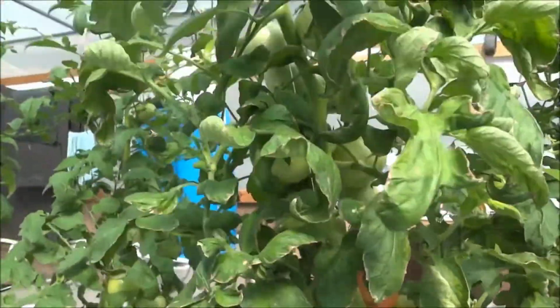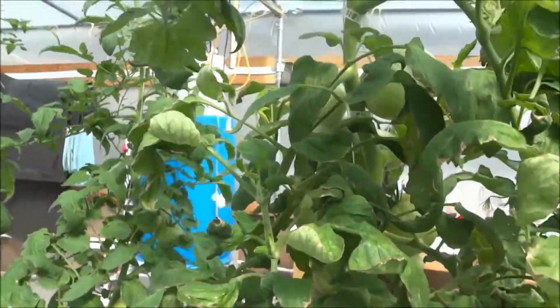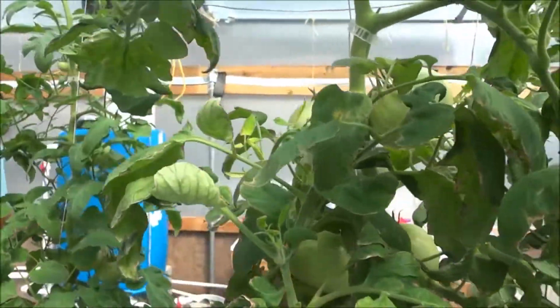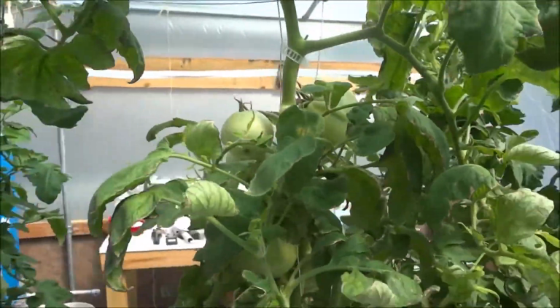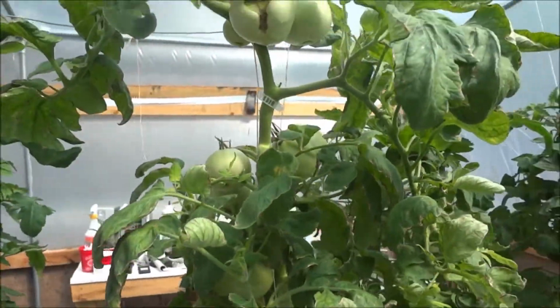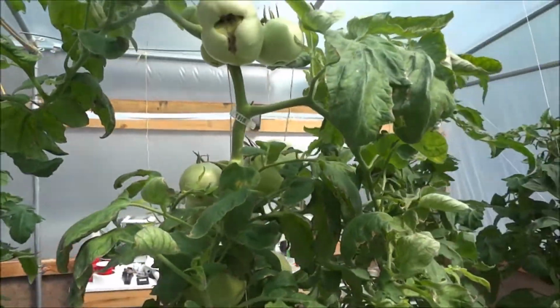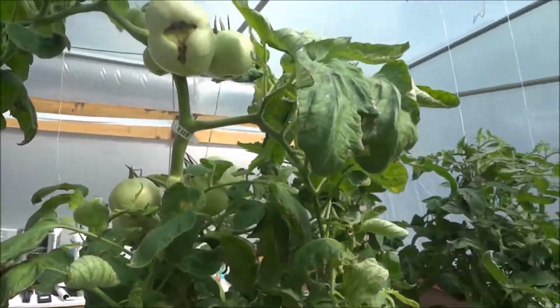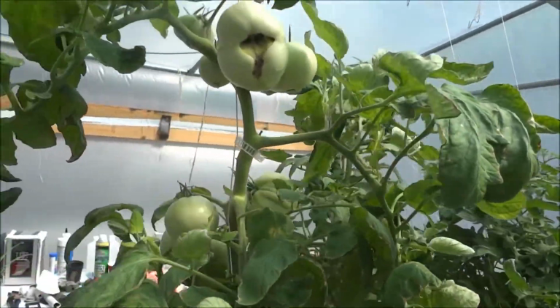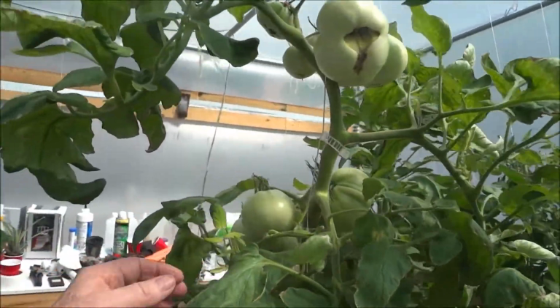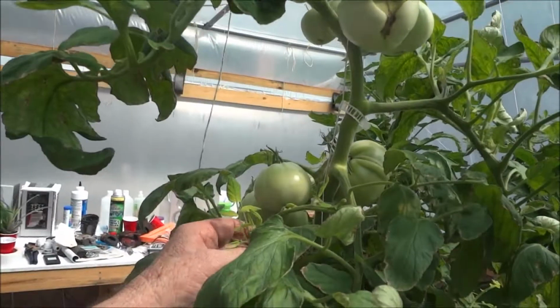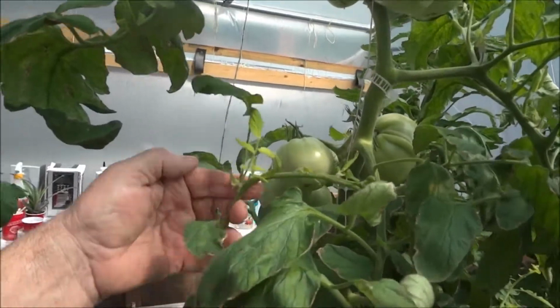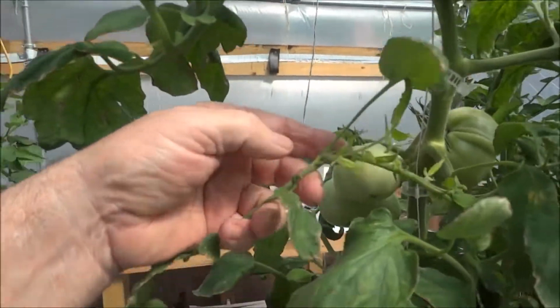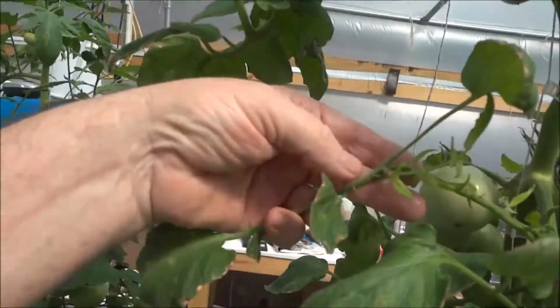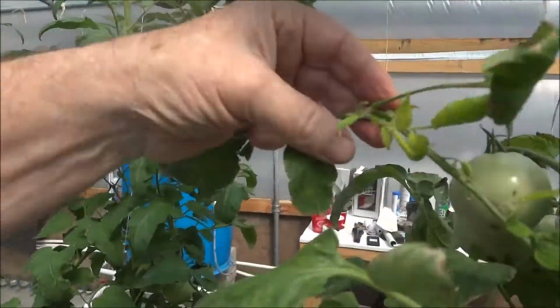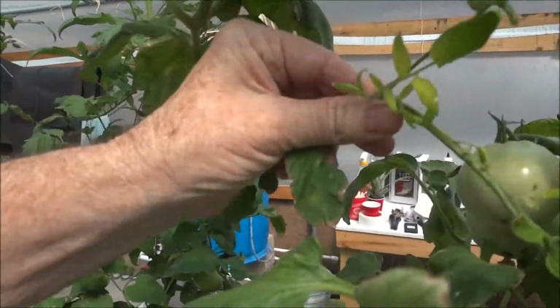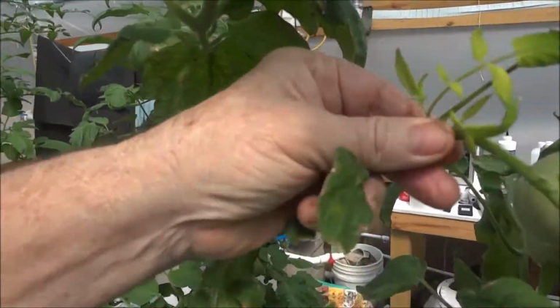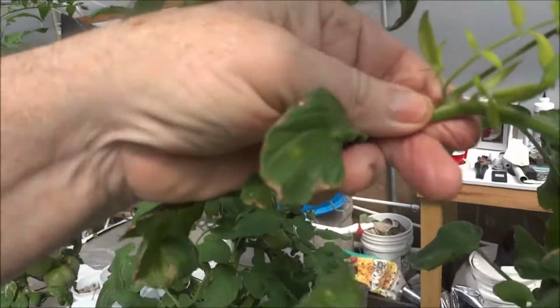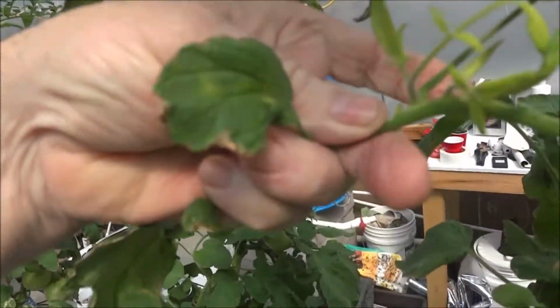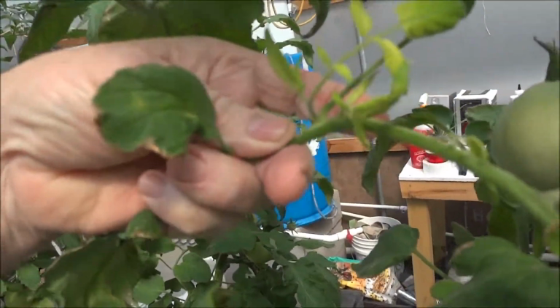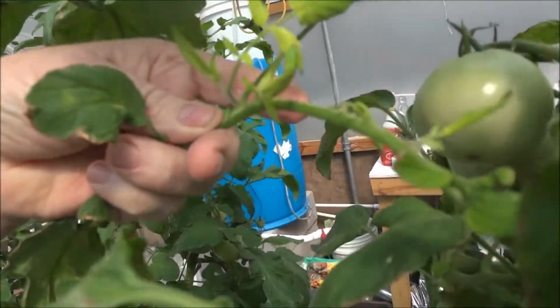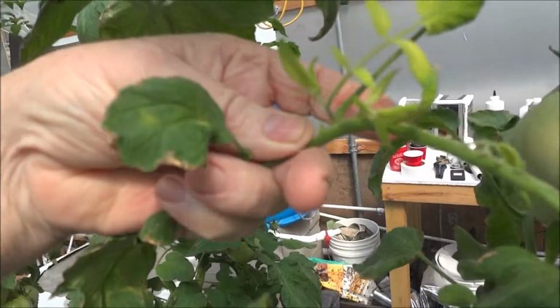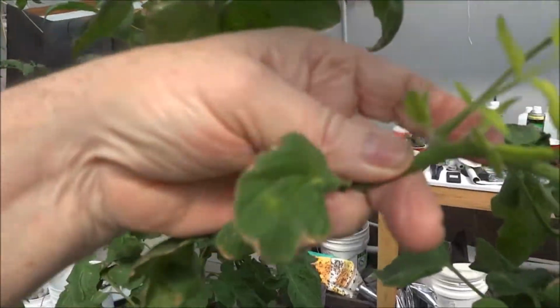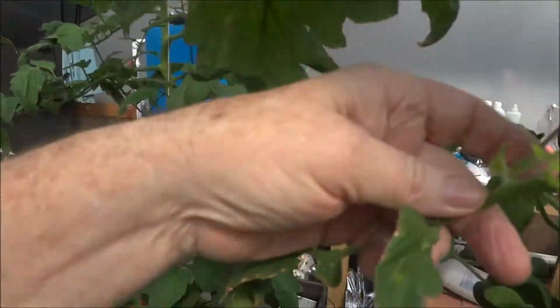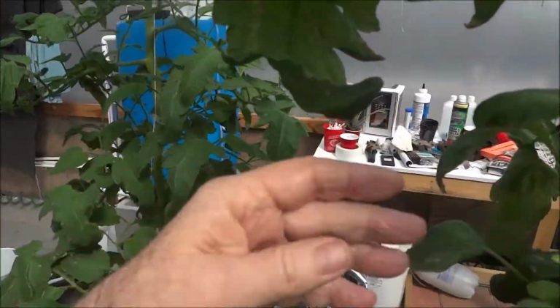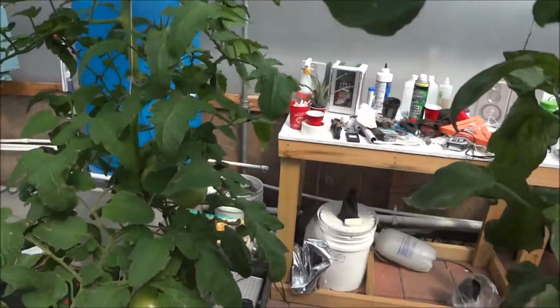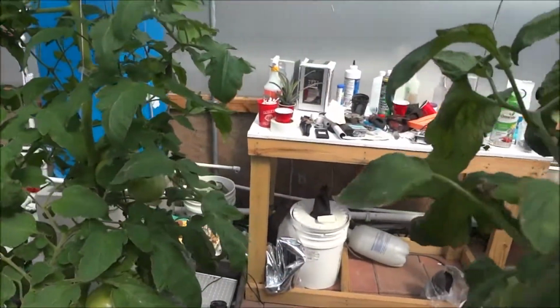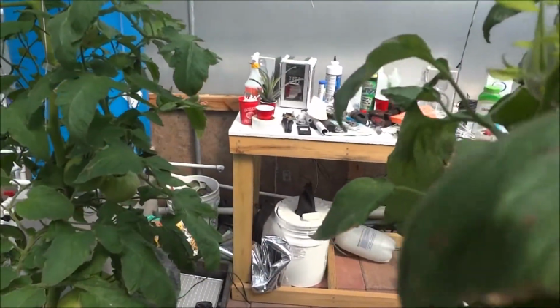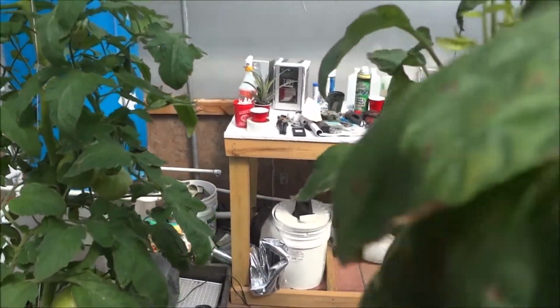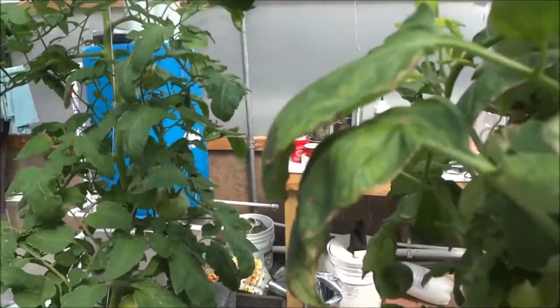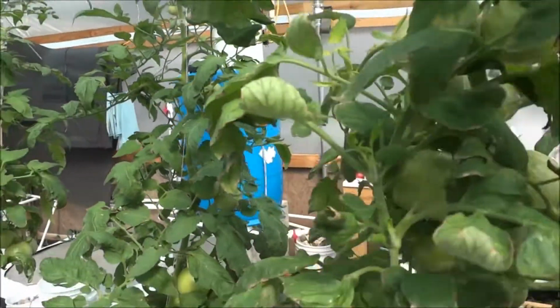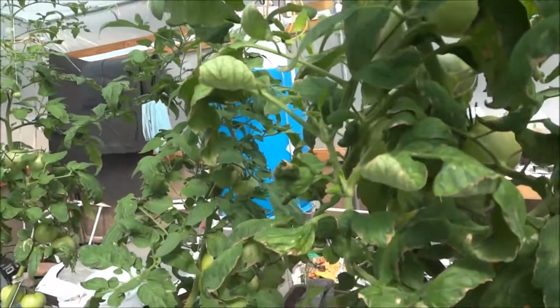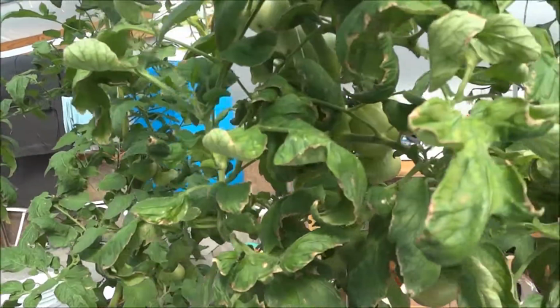My big beefs. Now this is another problem I'm having — I've got stems growing out of stems. I don't know if this is a problem that anybody else is having or if it's not enough light.